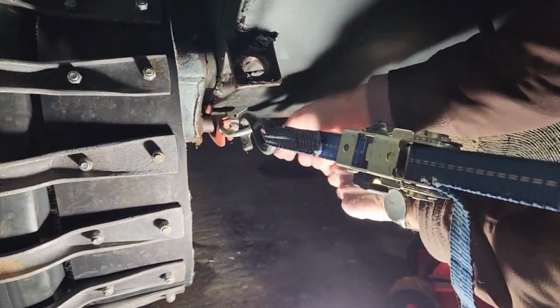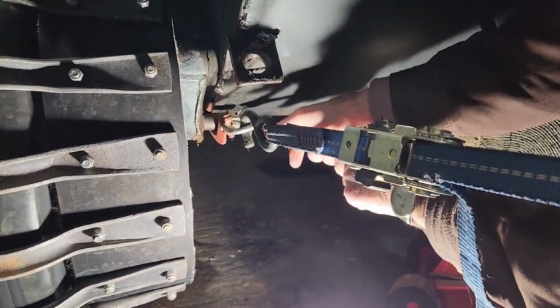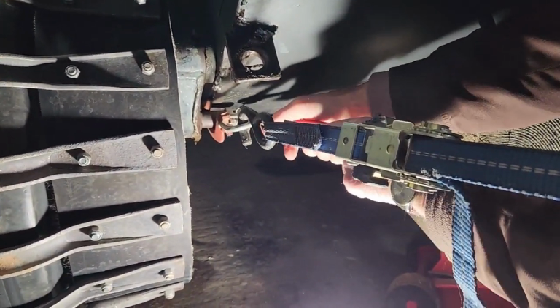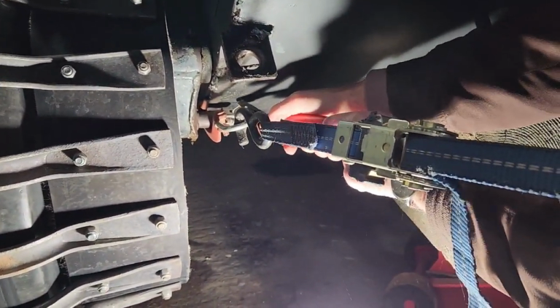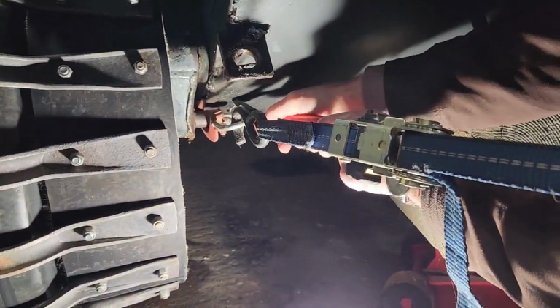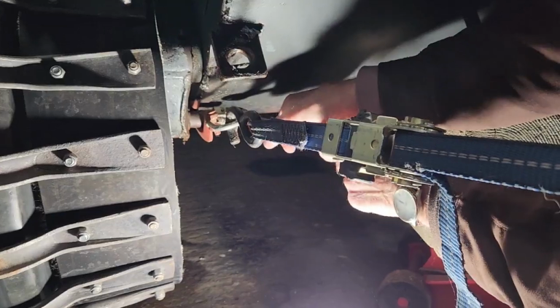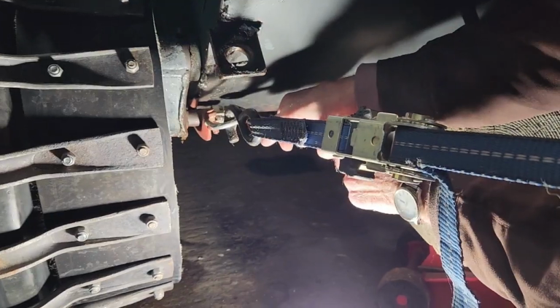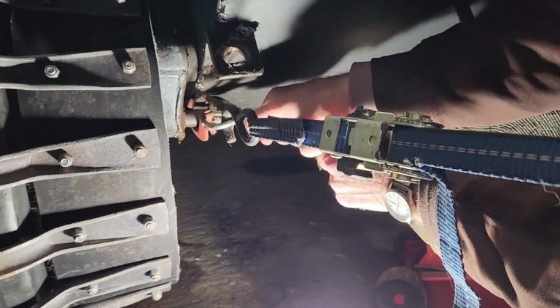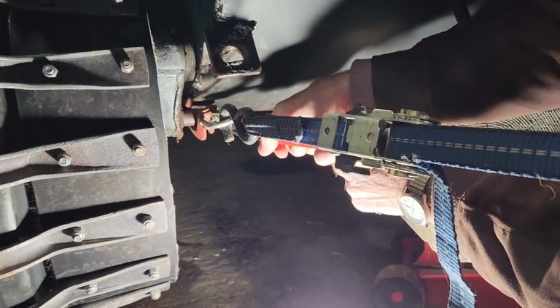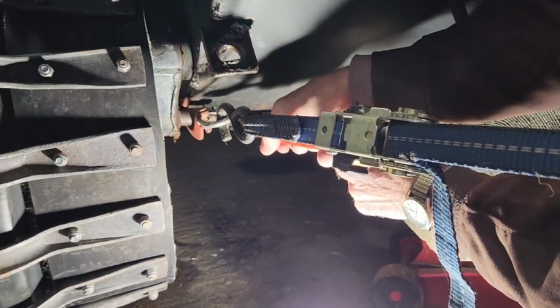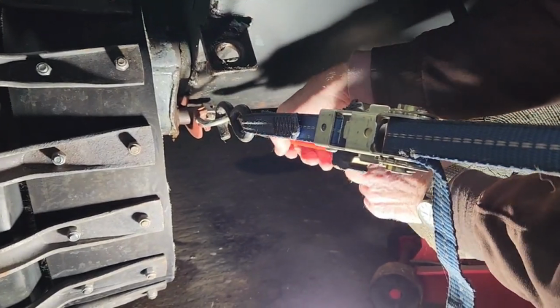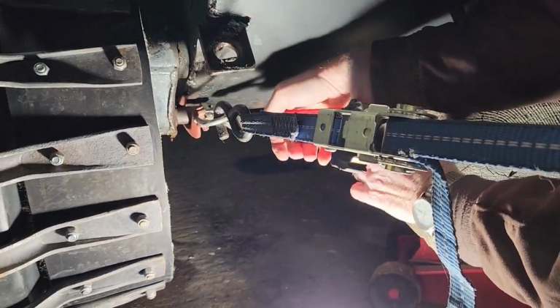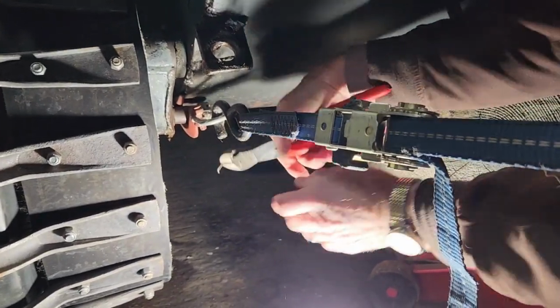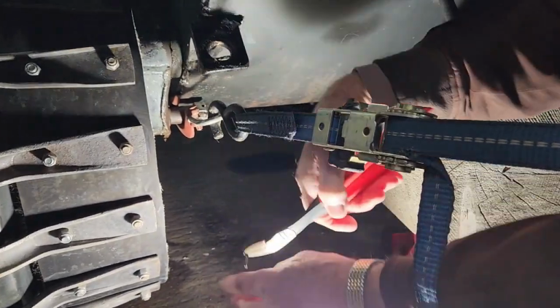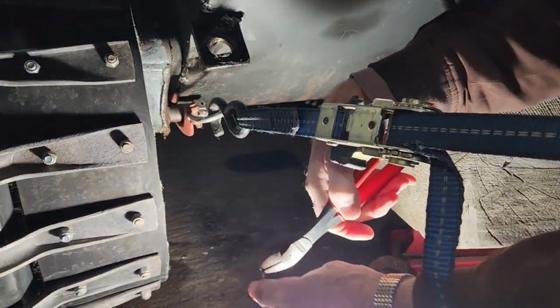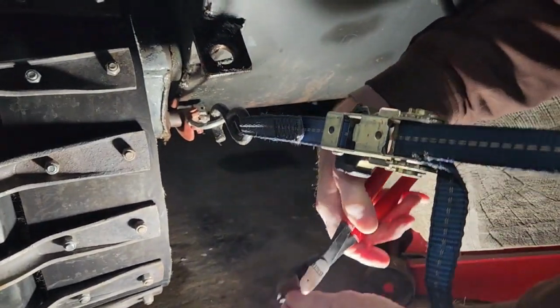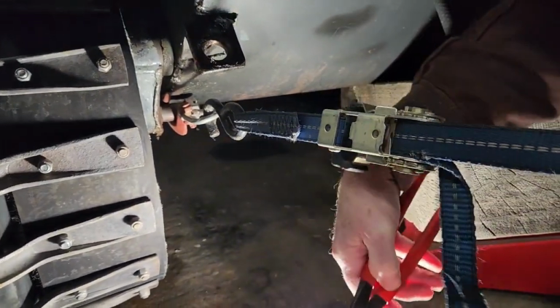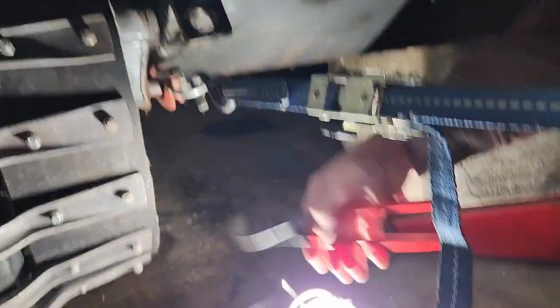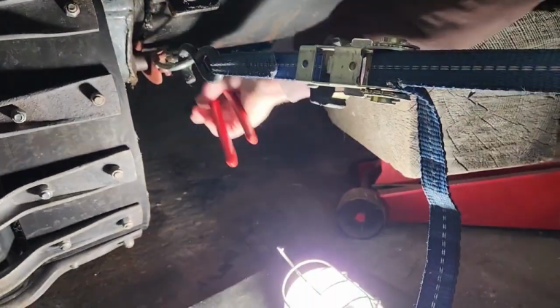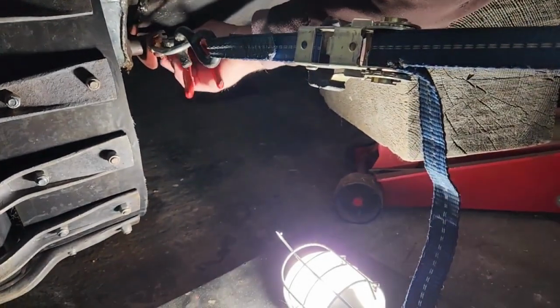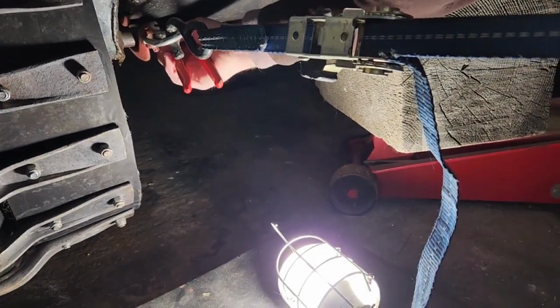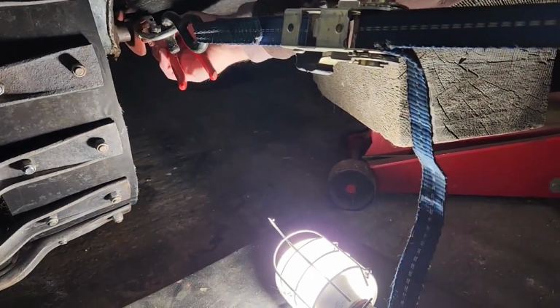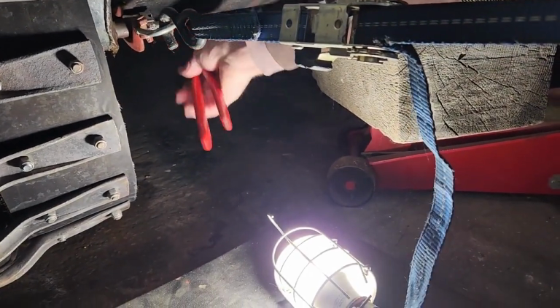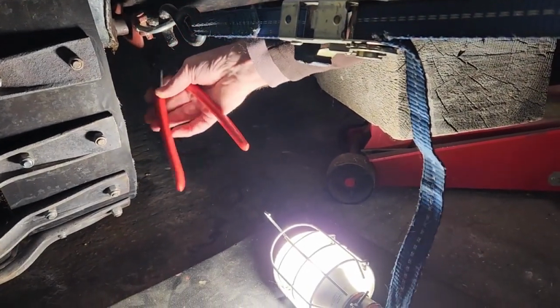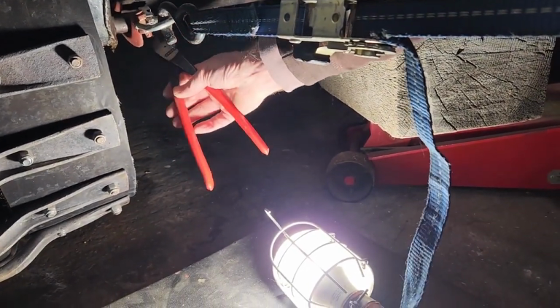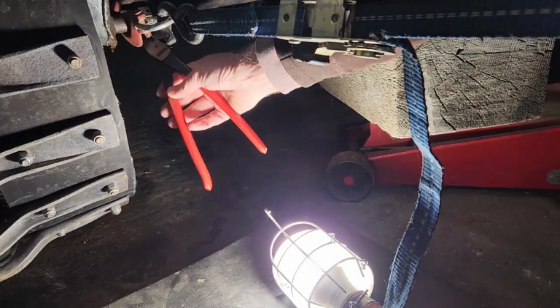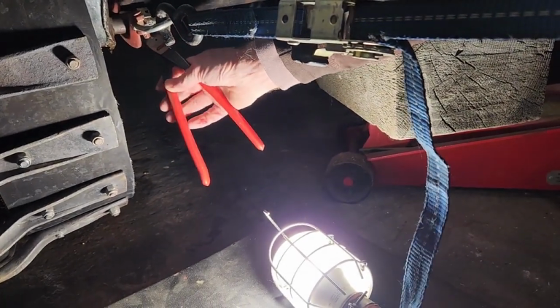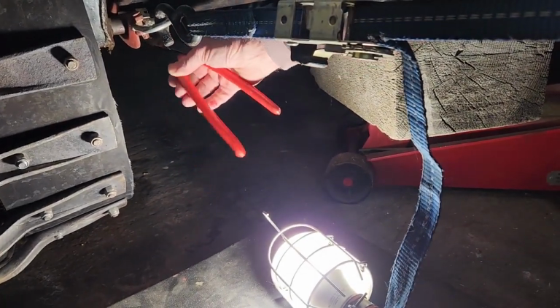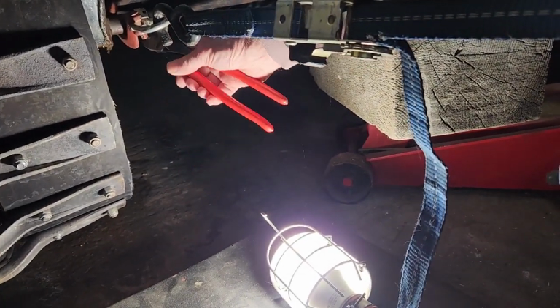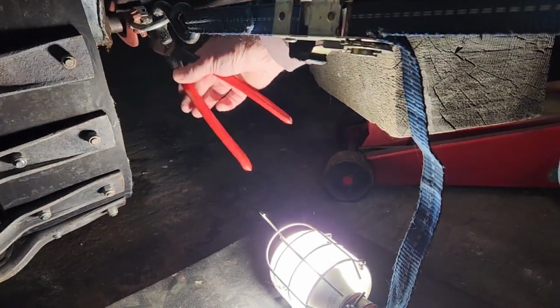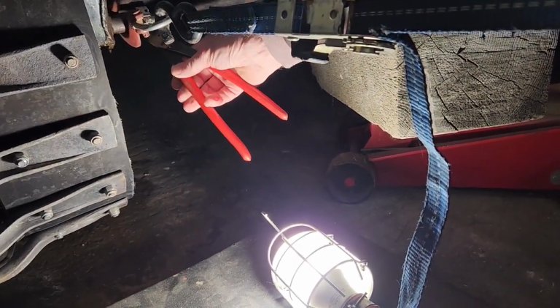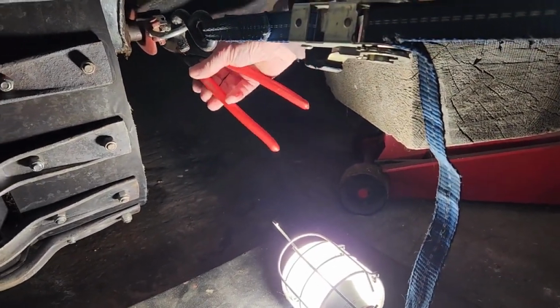I'll just get a hold of the head on the other end. That broke off anyway. Yeah, it's got to come out. So the other end — can you grab it there? I think so. And then pry it down.